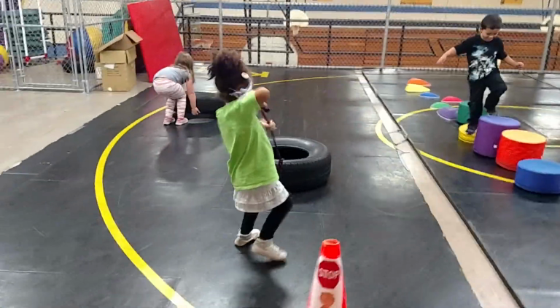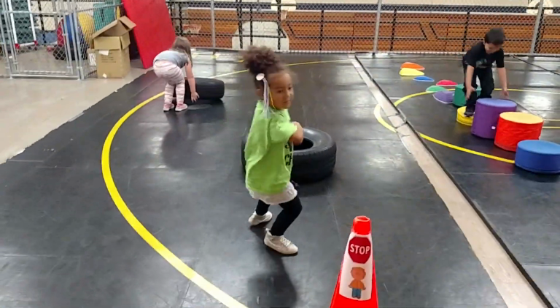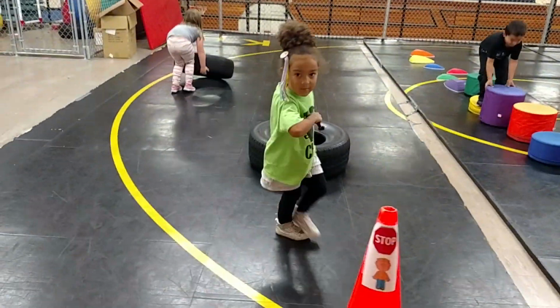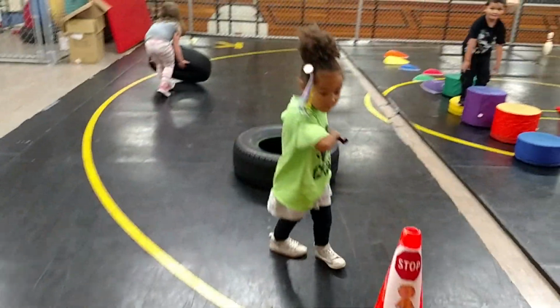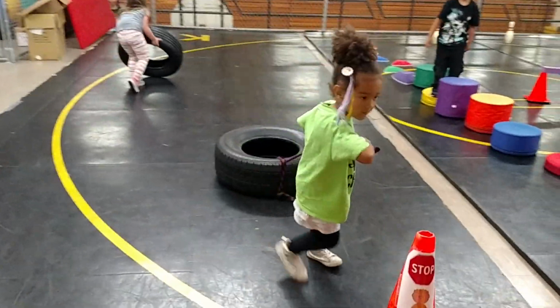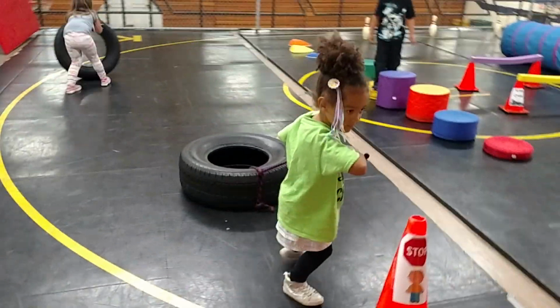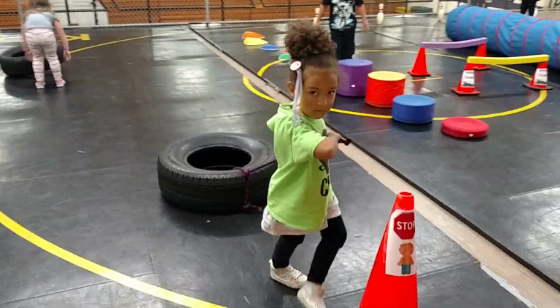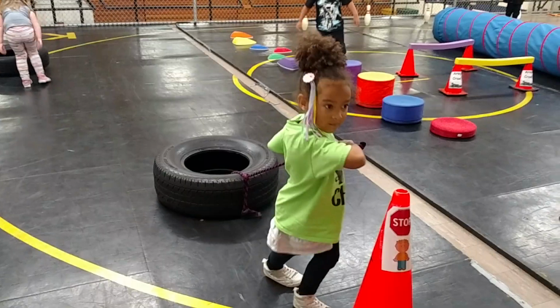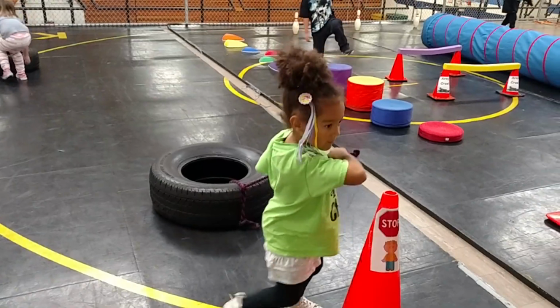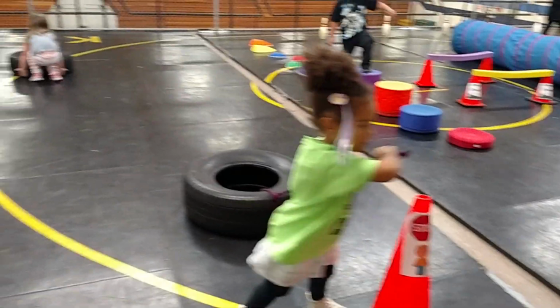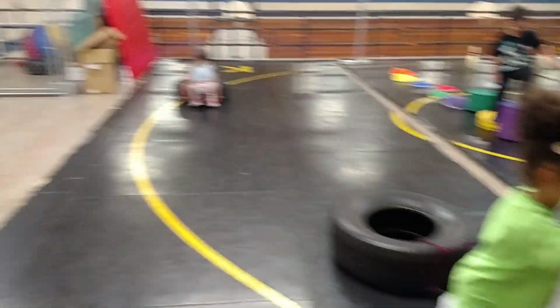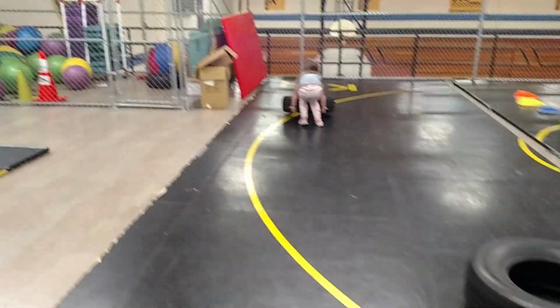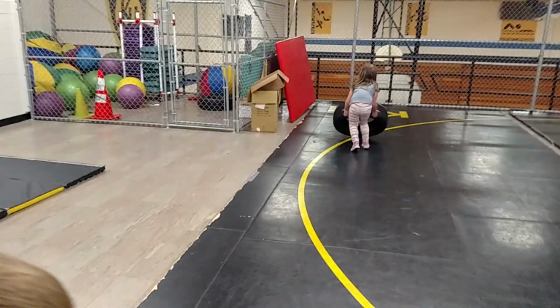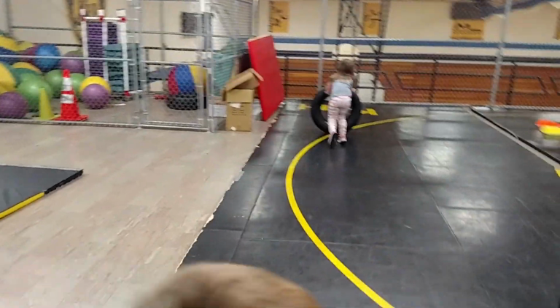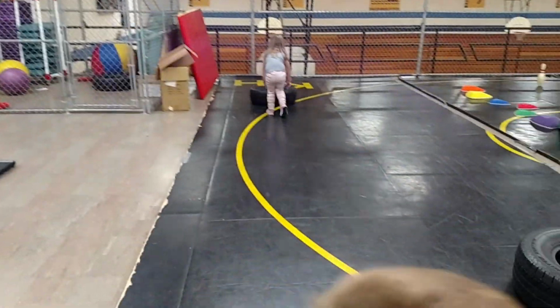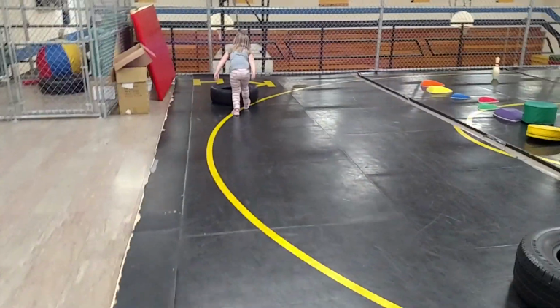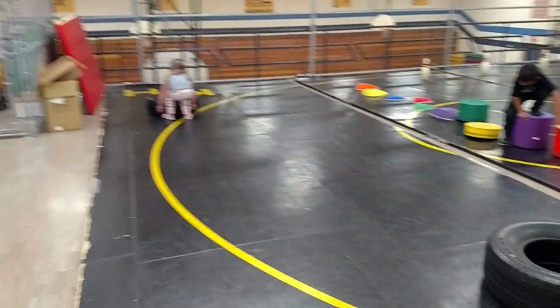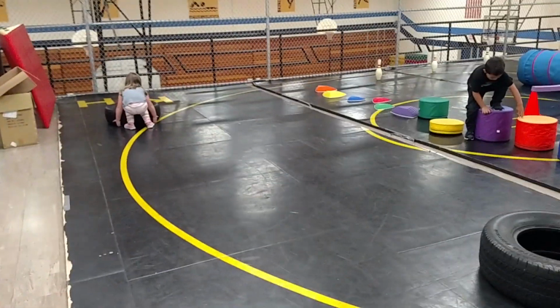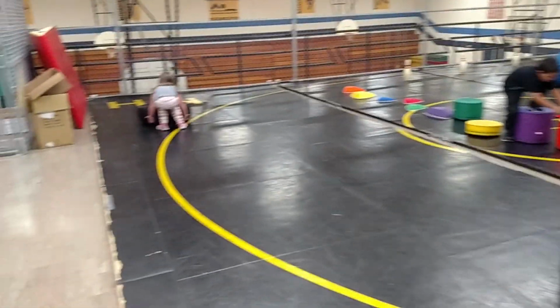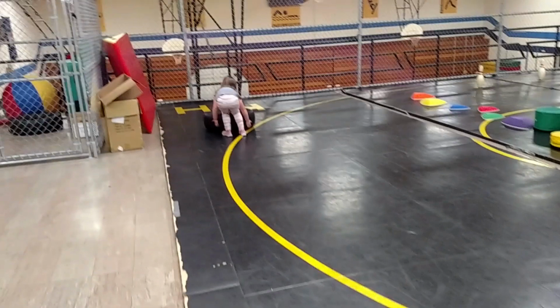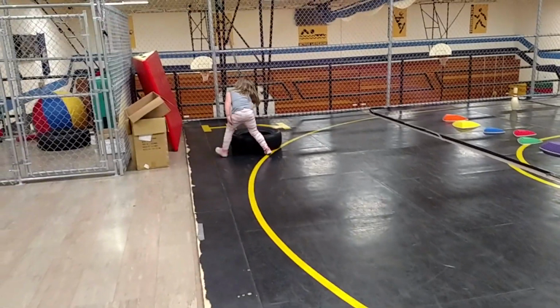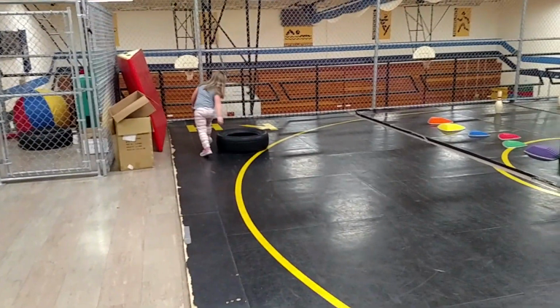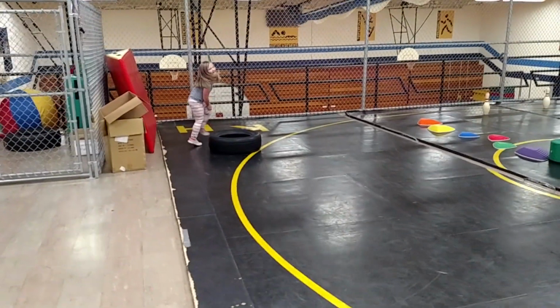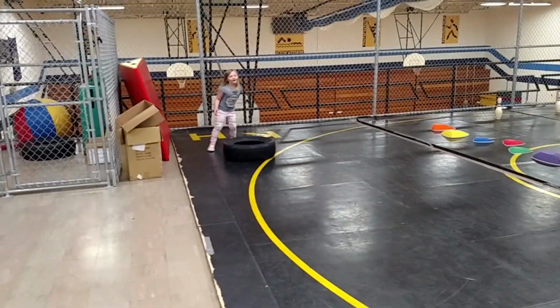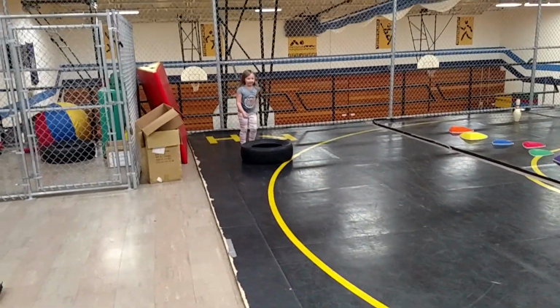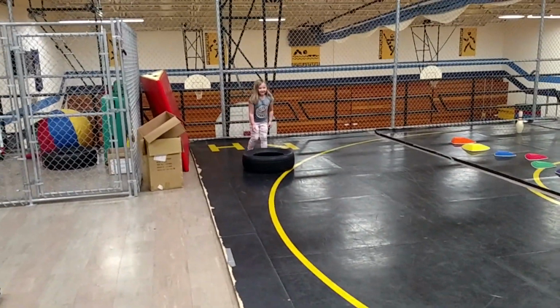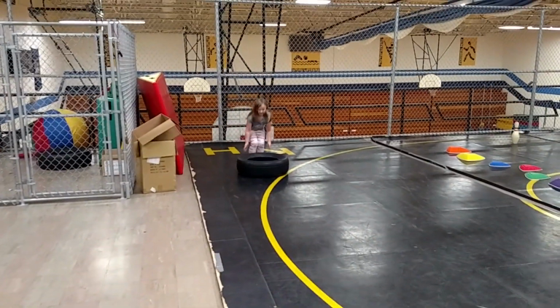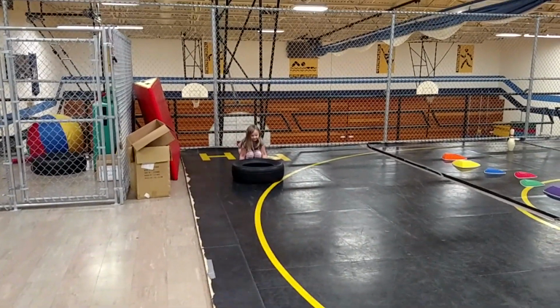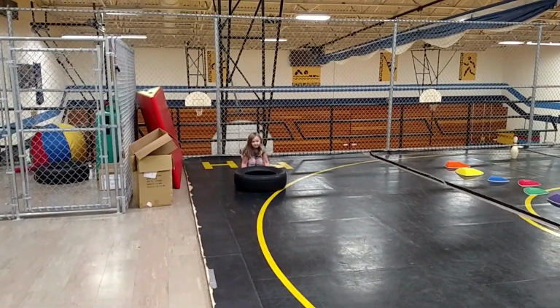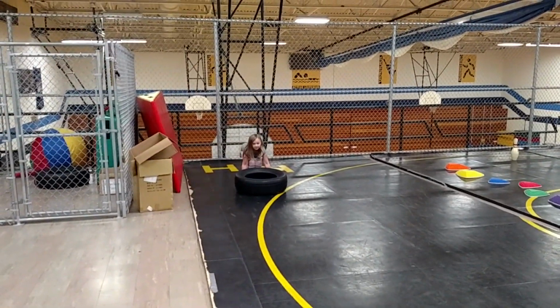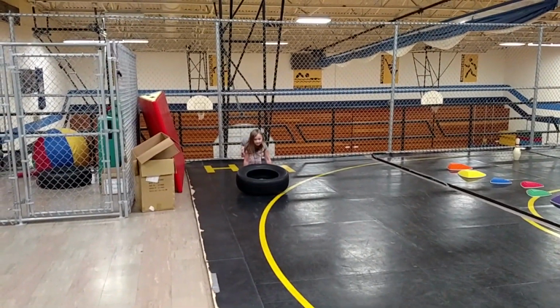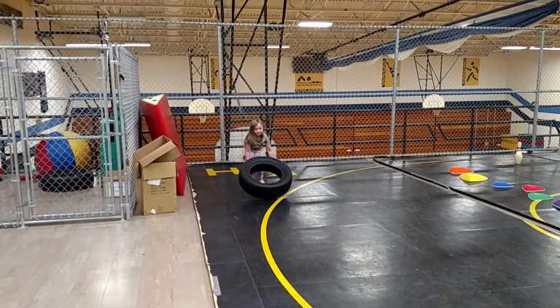Look how strong! Pulling the big truck tire. Nice work. There you go. Flip it back, squat, and flip. There you go. Nice work.